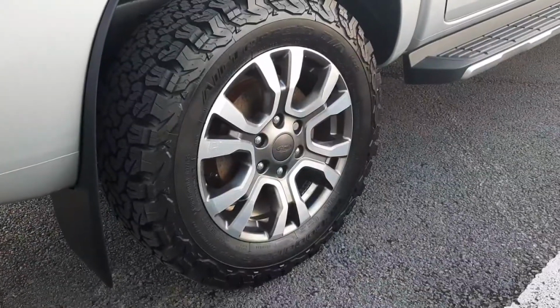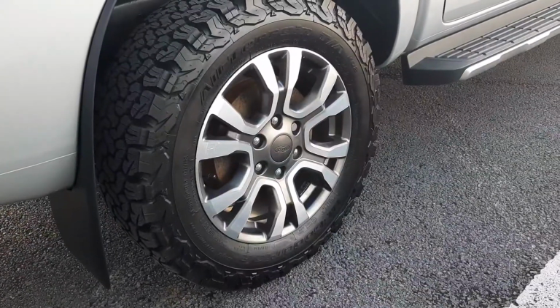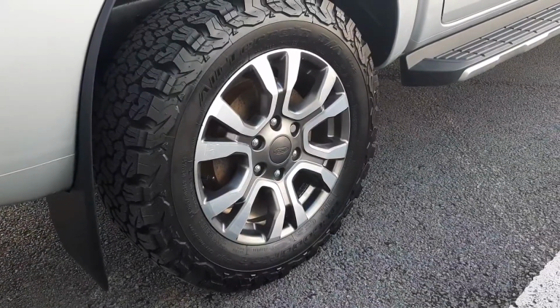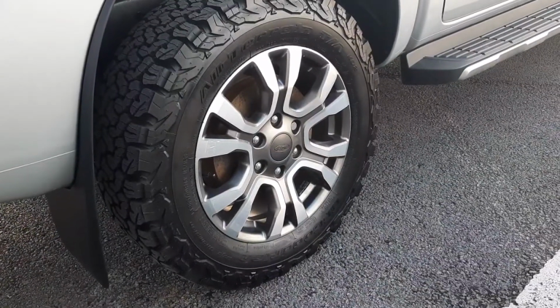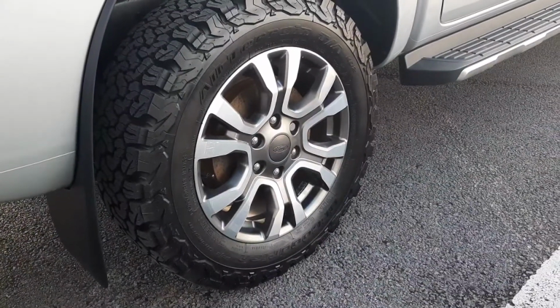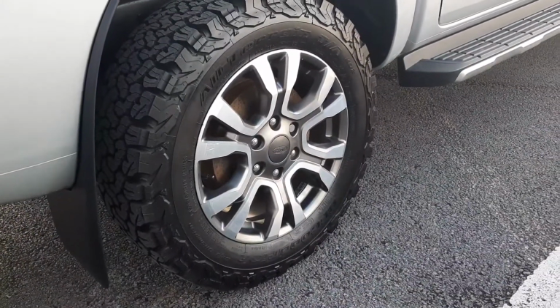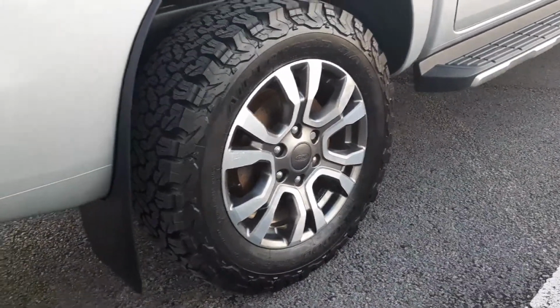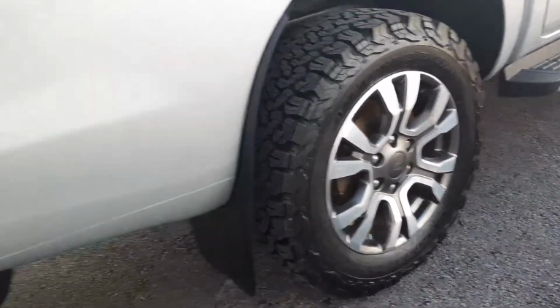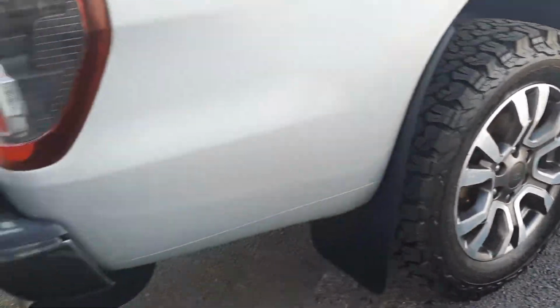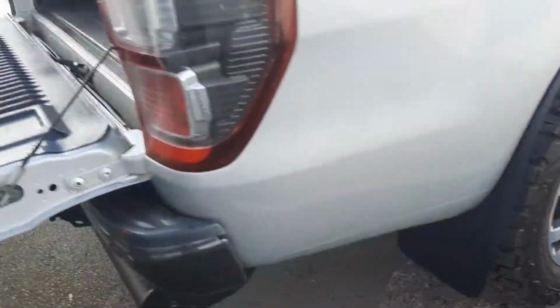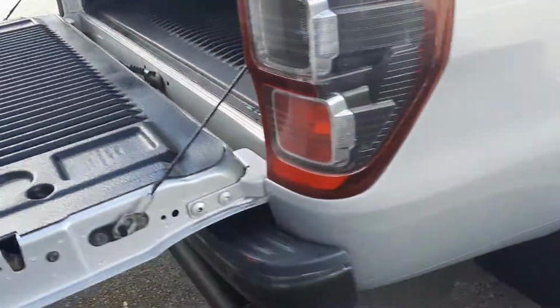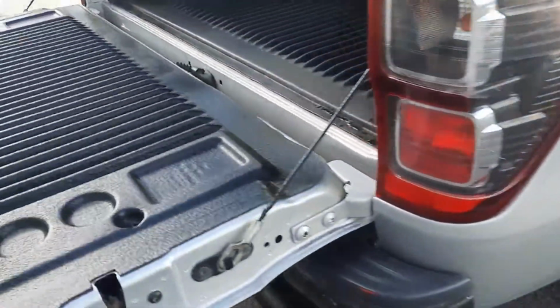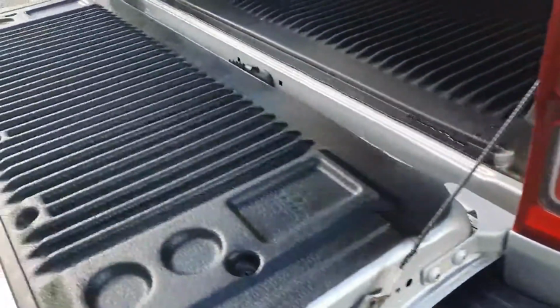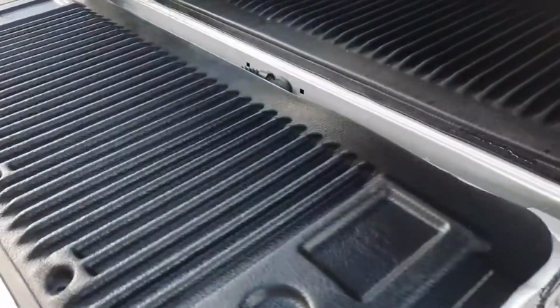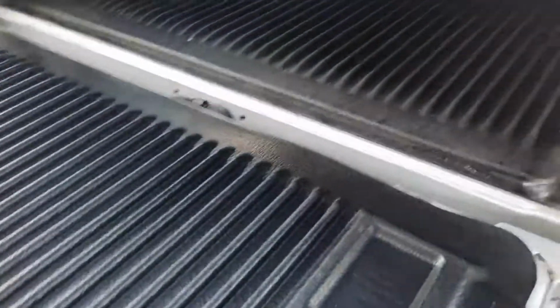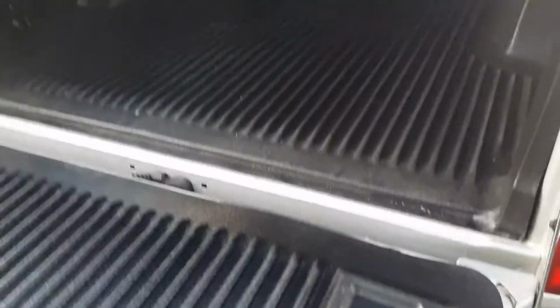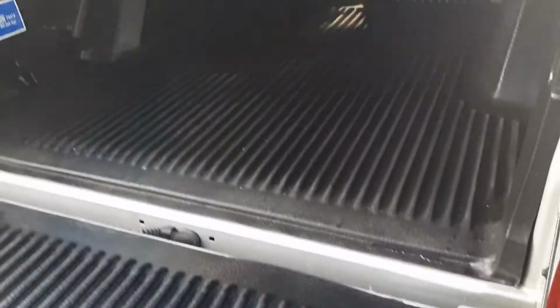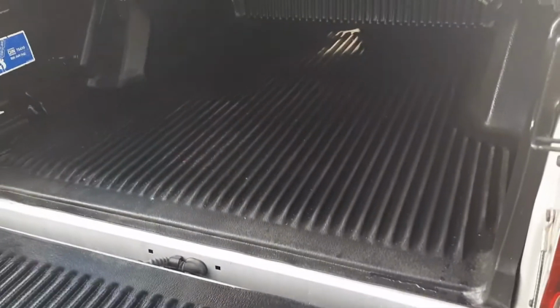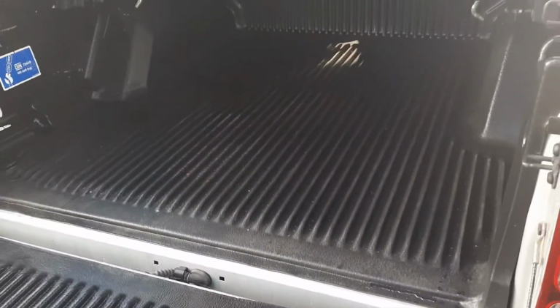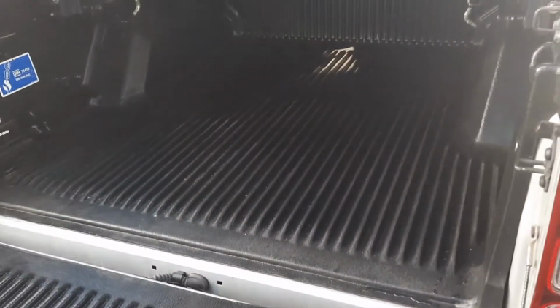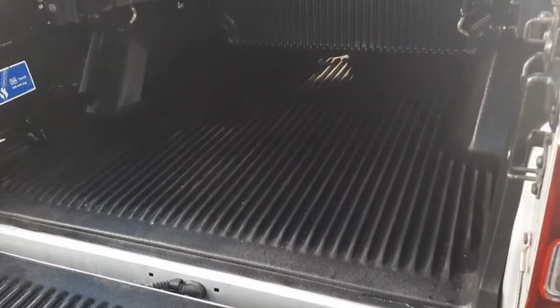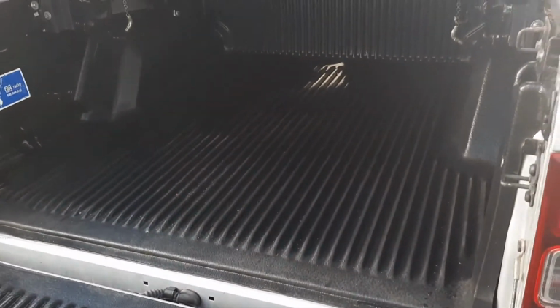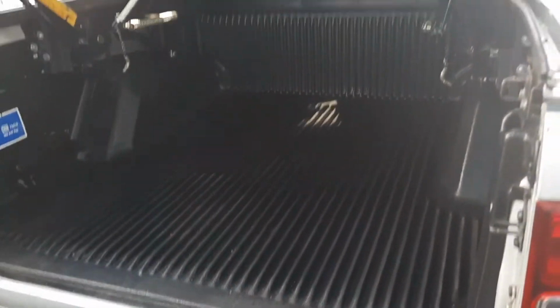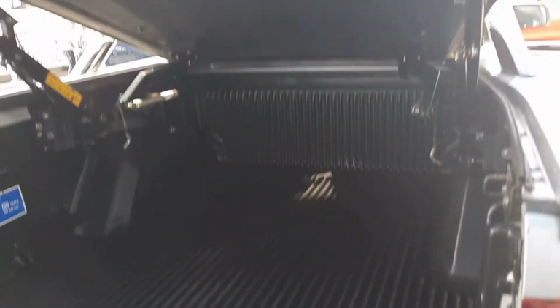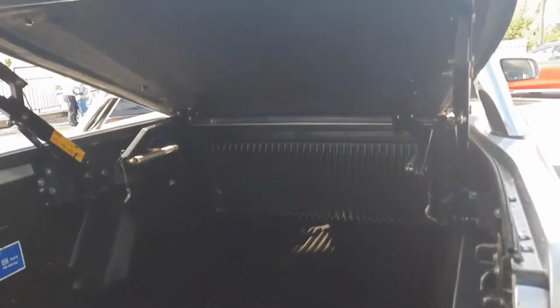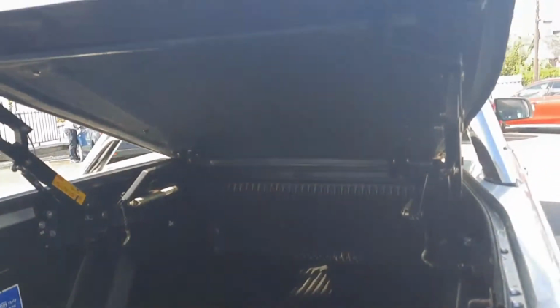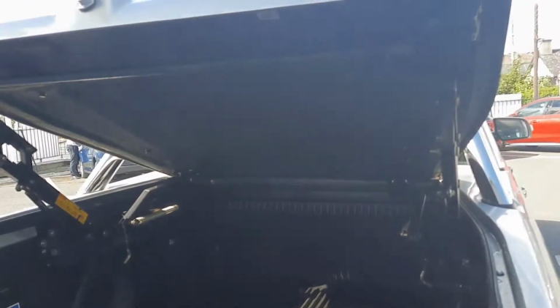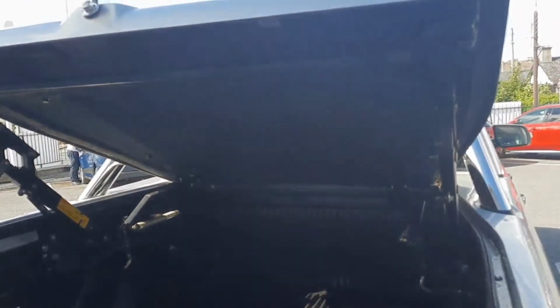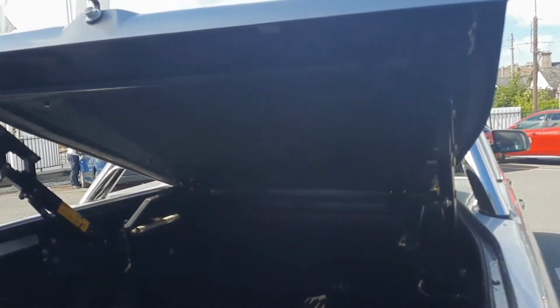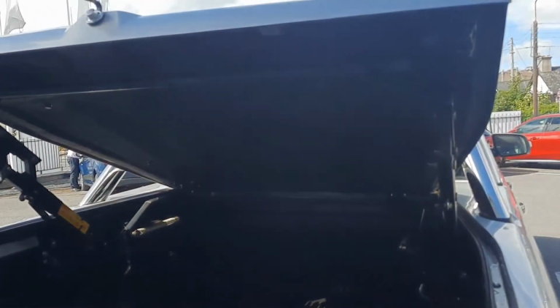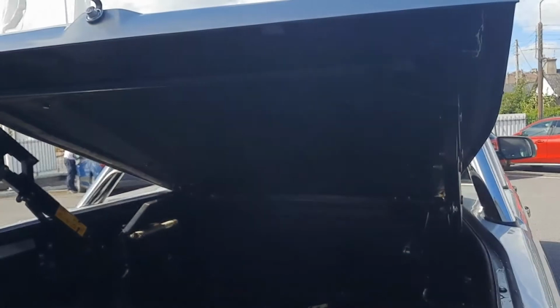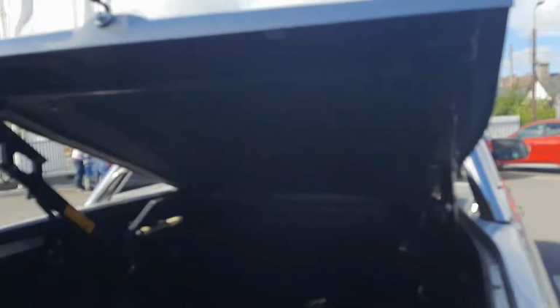Here you can see we have our 18 inch alloy wheels. And as we come around the back, you can see we have the plastic bed liner and the opening cover as well.